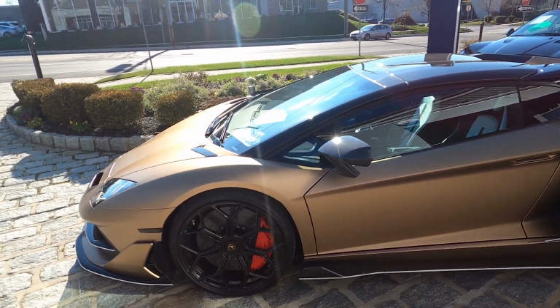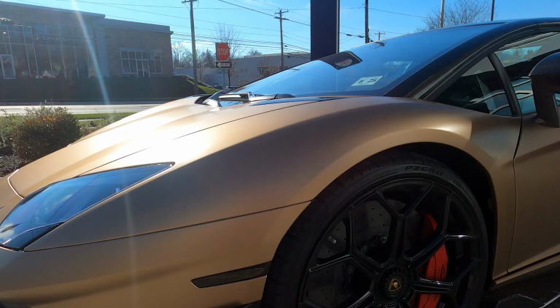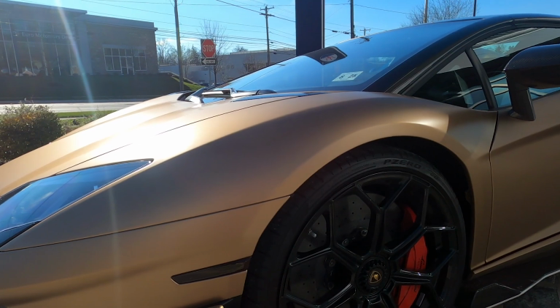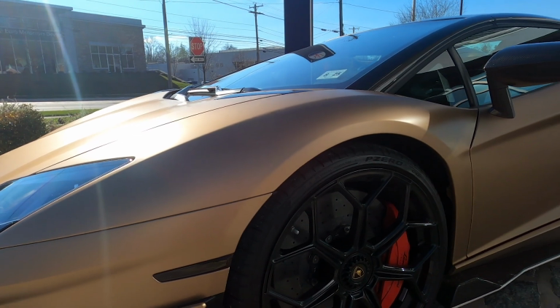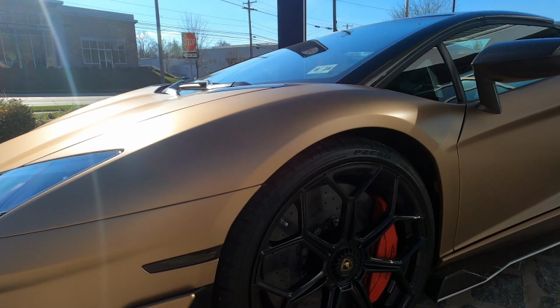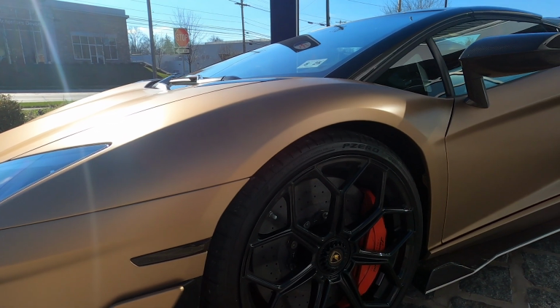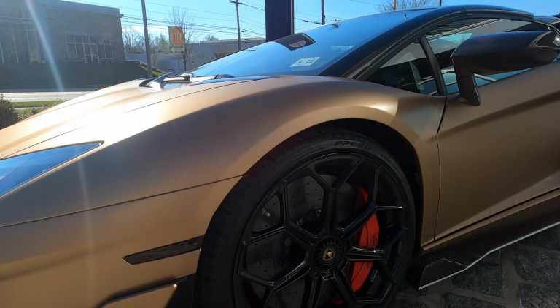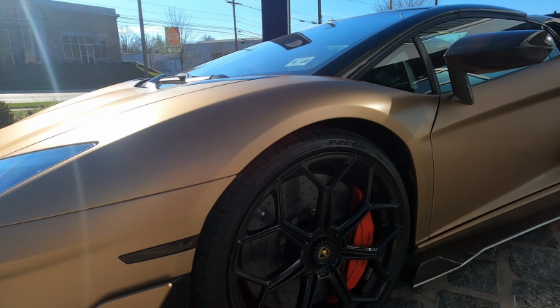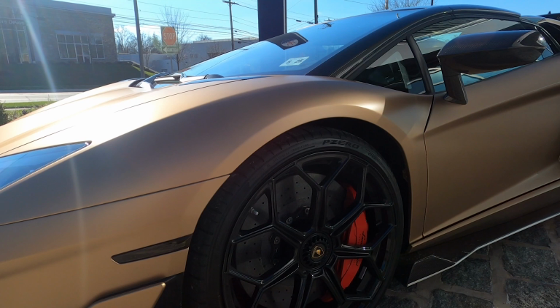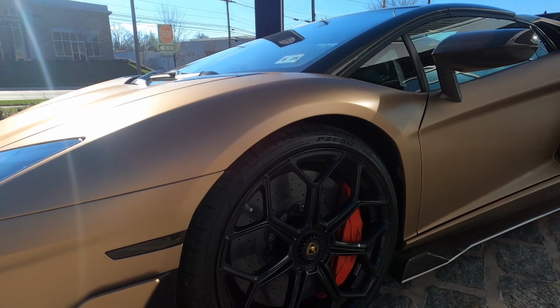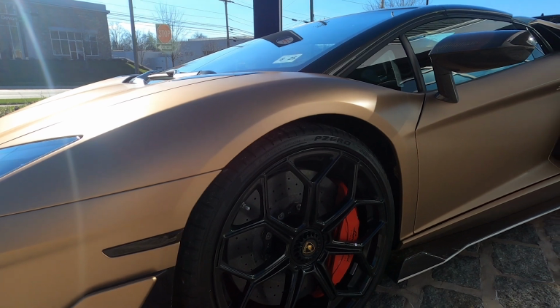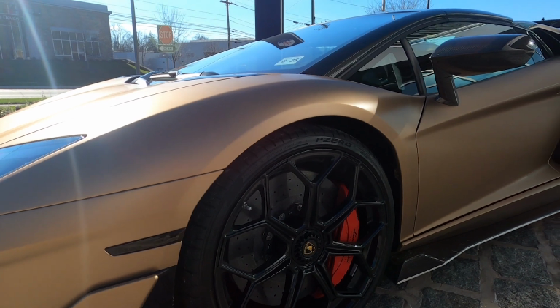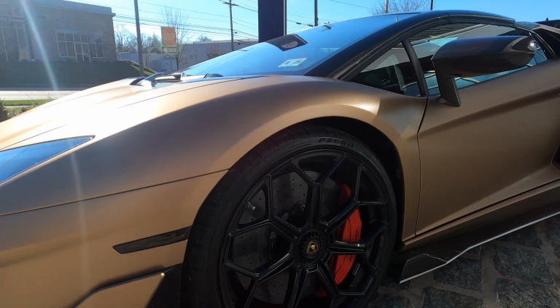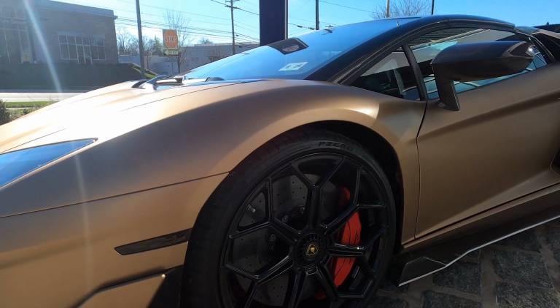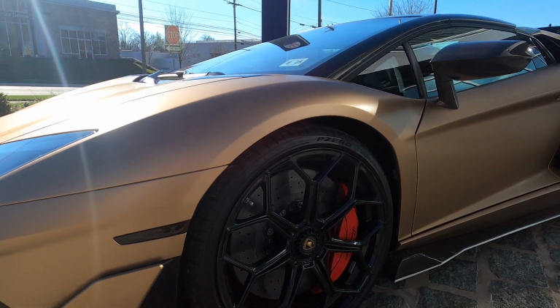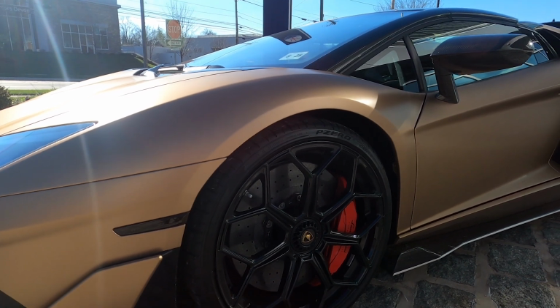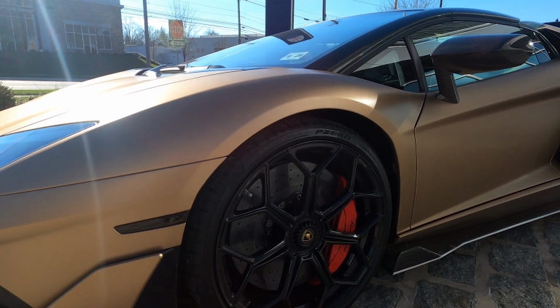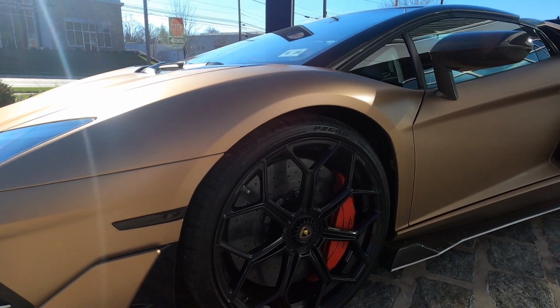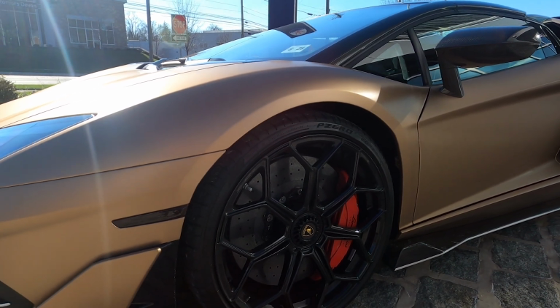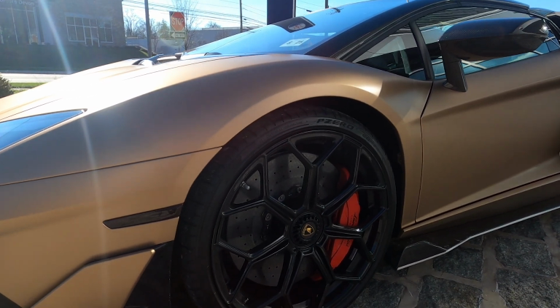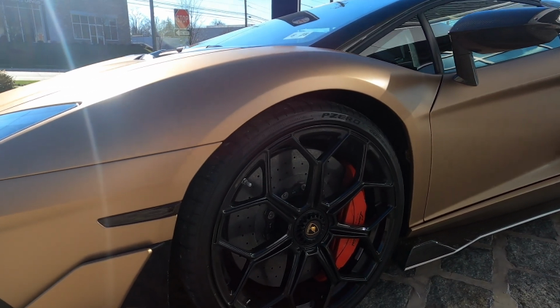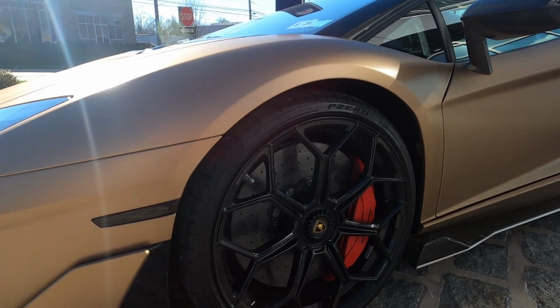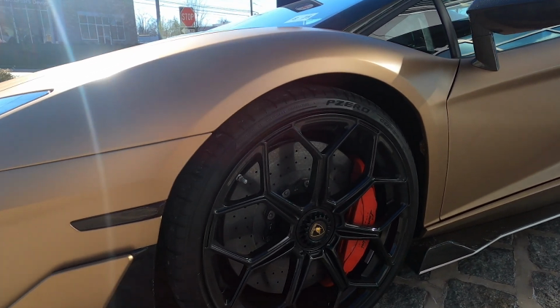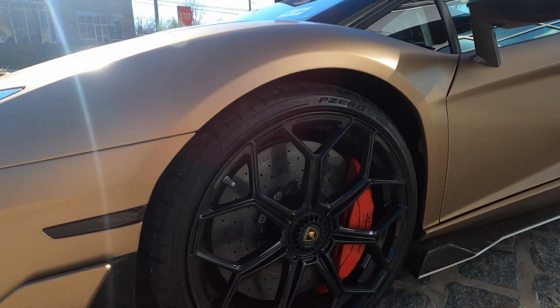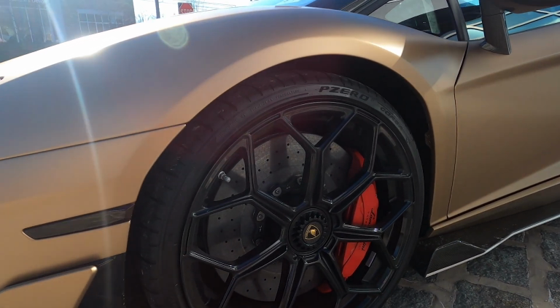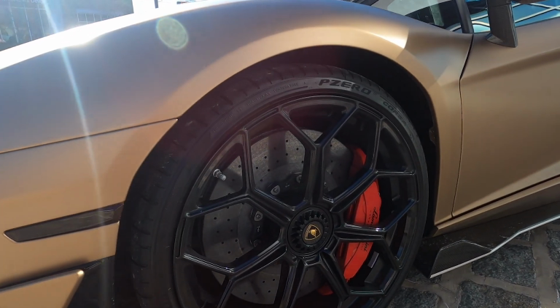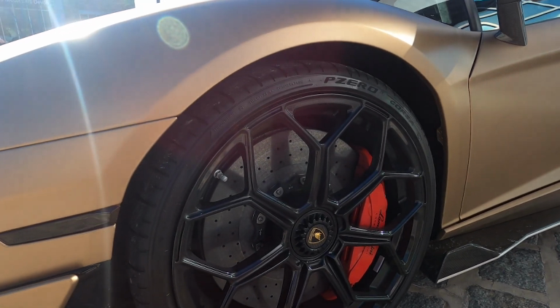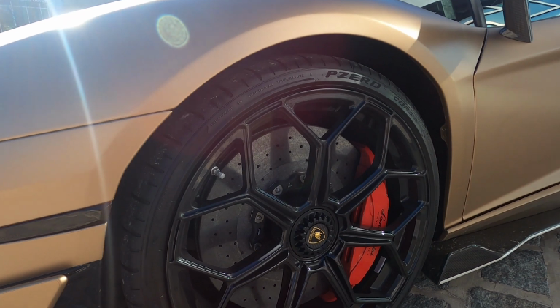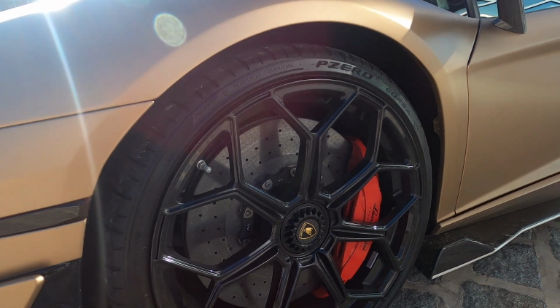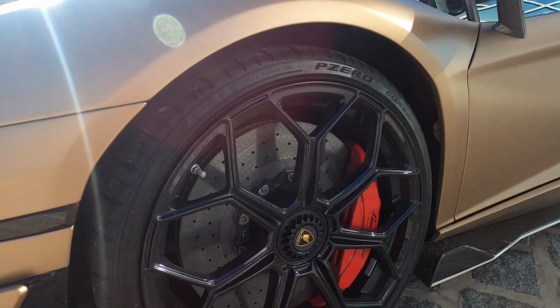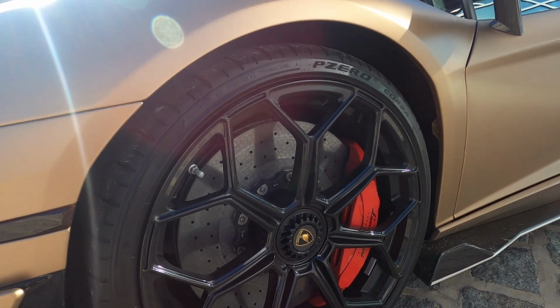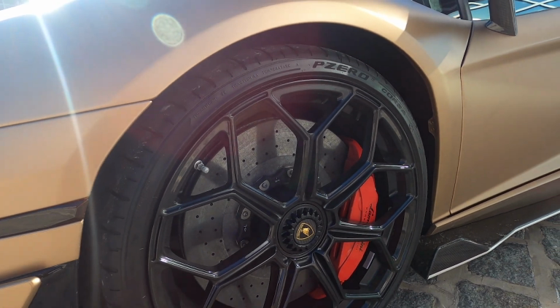The Larian forged wheels in shiny black have been fitted with gray calipers and red — a nice pop of color in there.